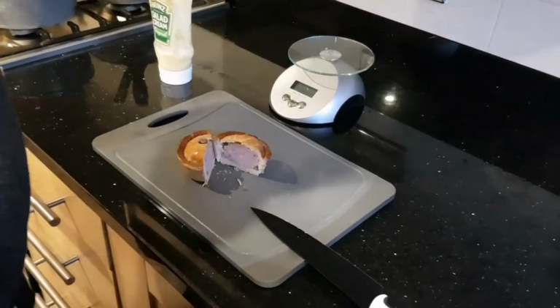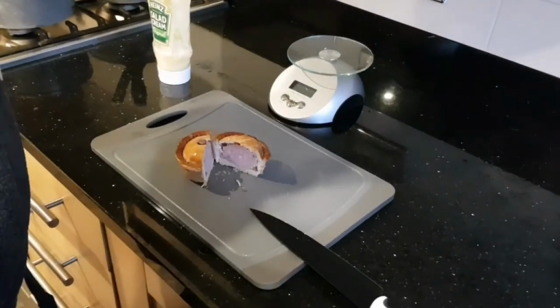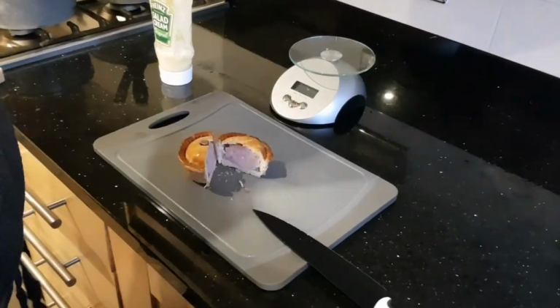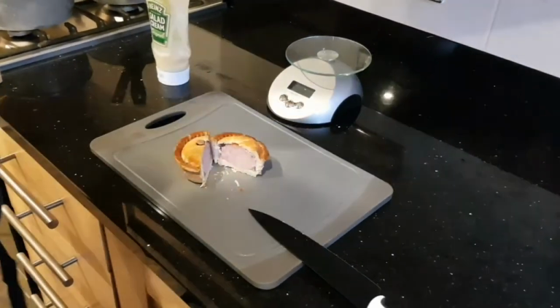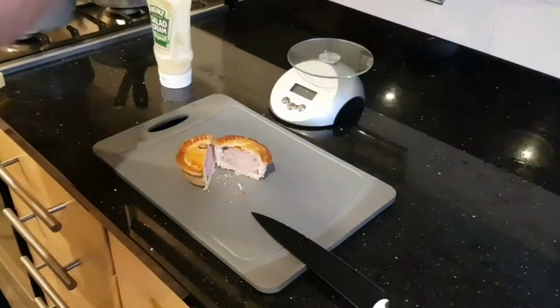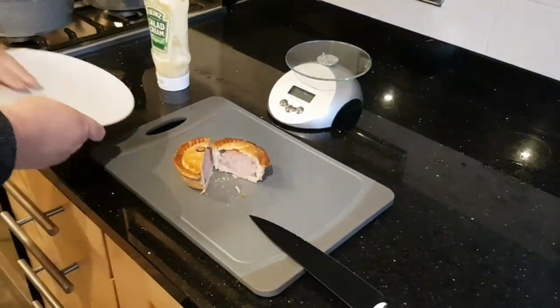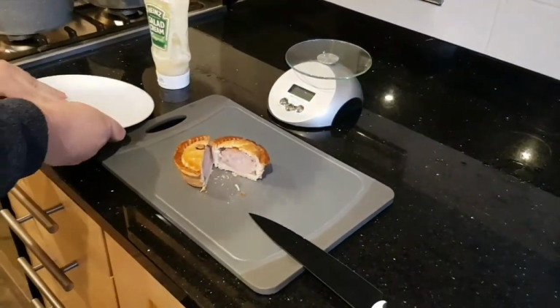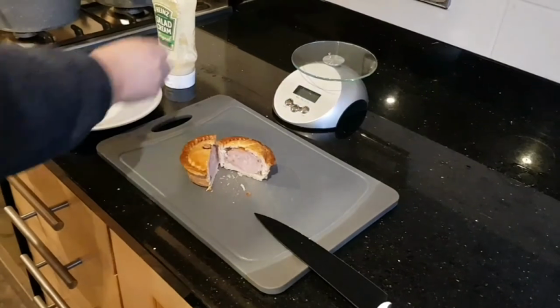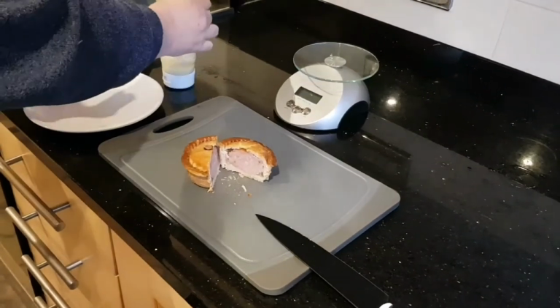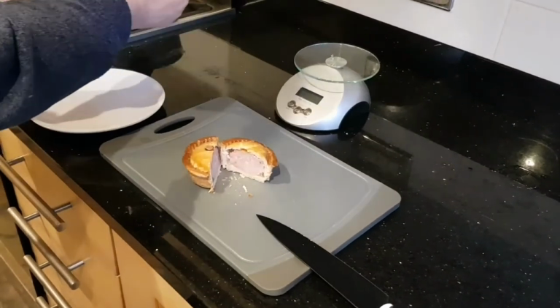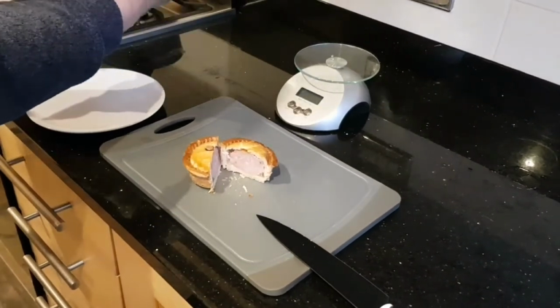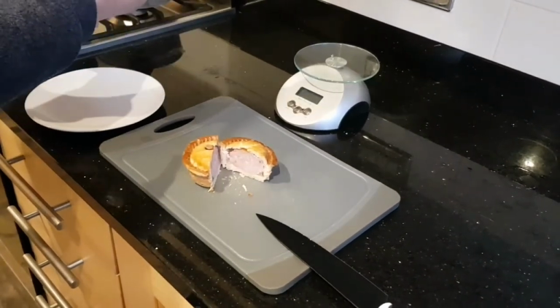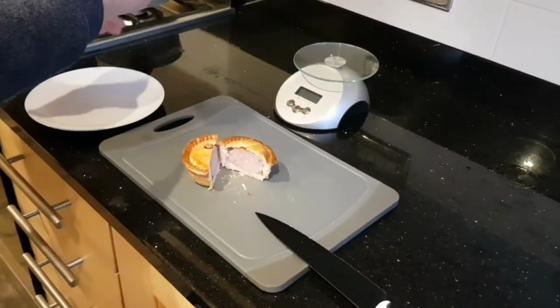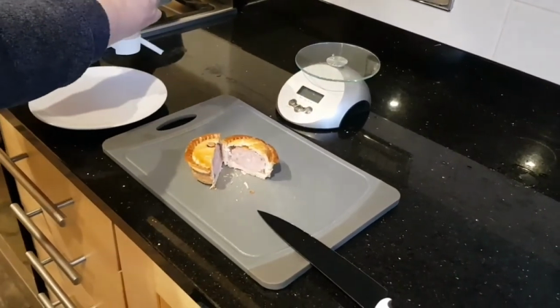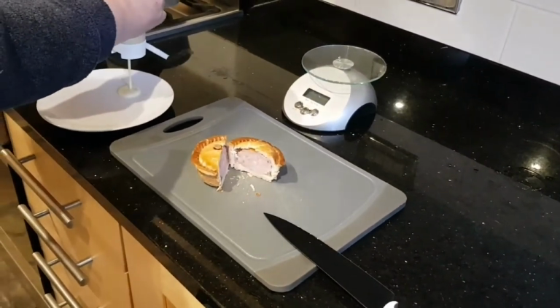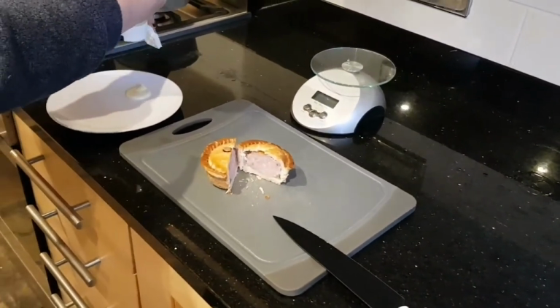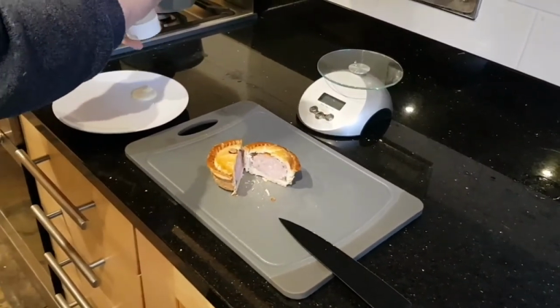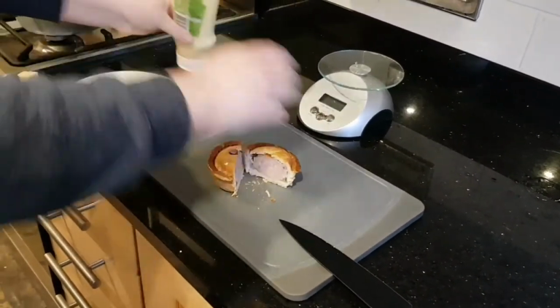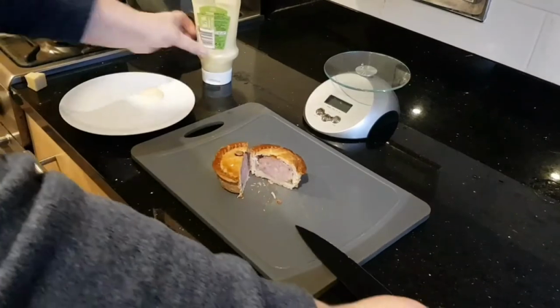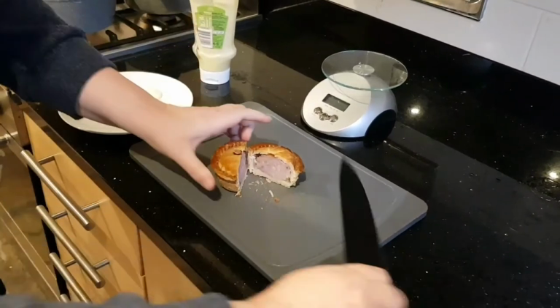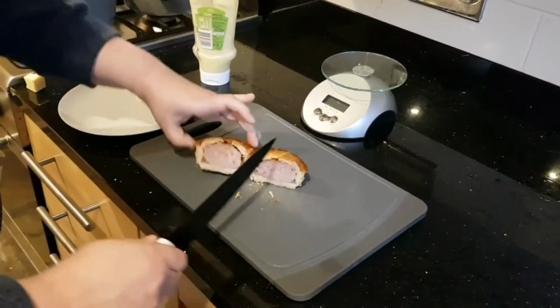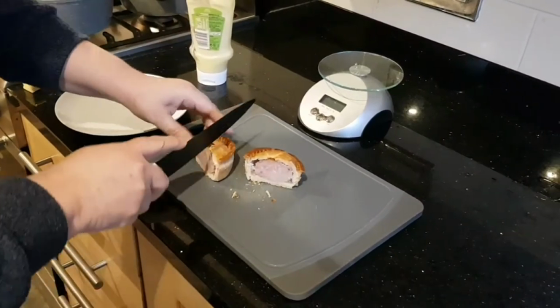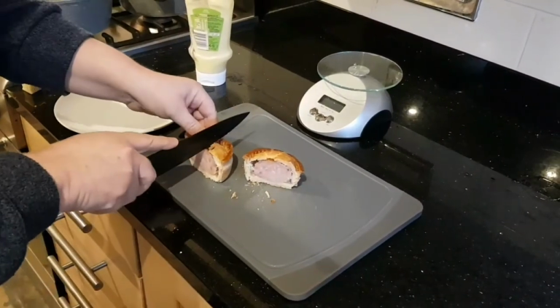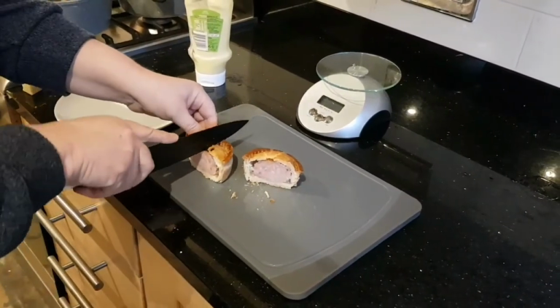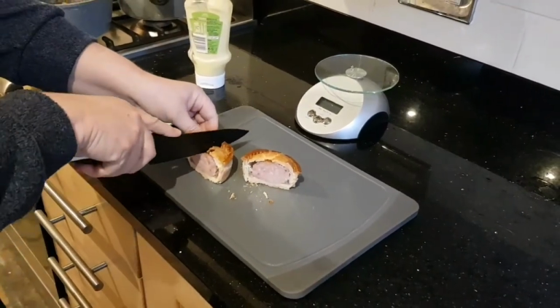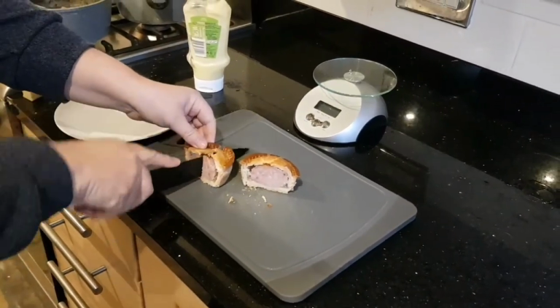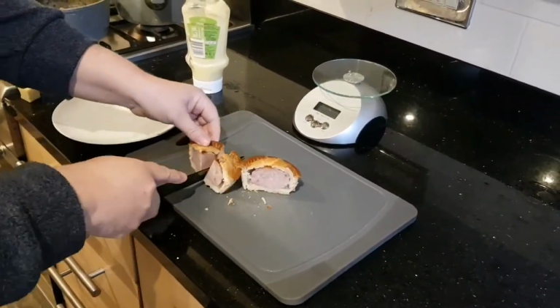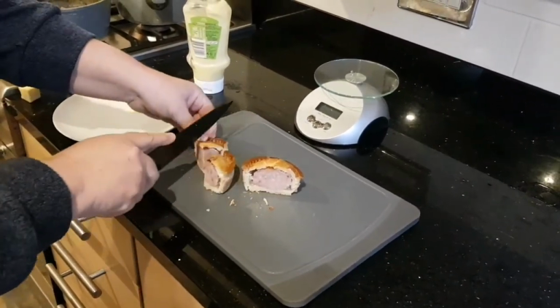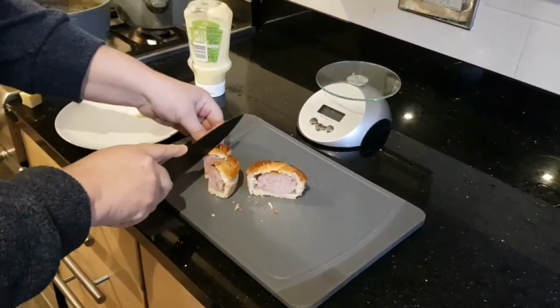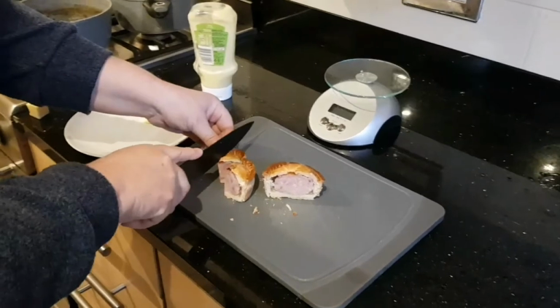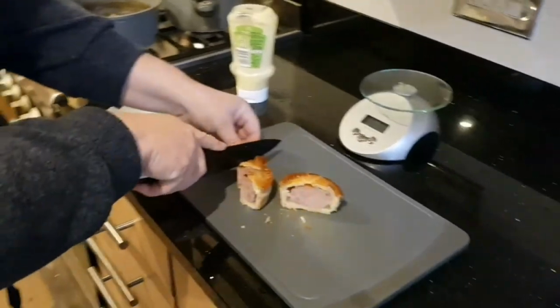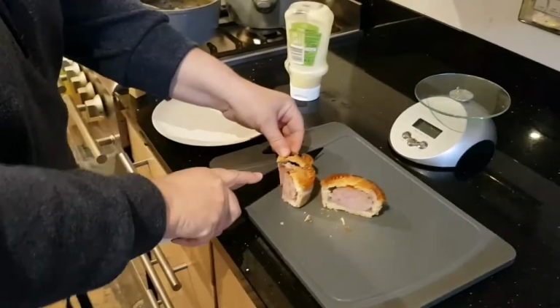I'll get myself a plate. So here we go, salad cream on. This is Mitchell's Butchers, and it's been suggested by Scott and John that we try this.